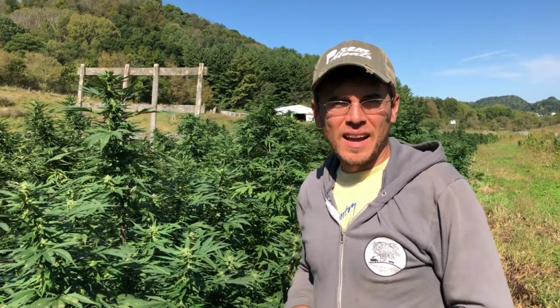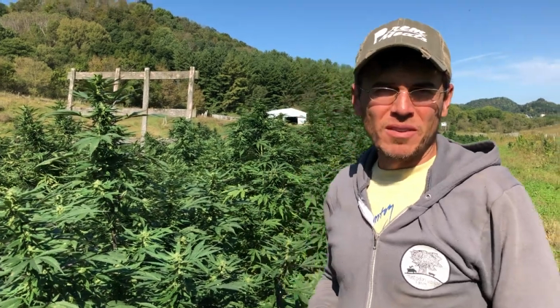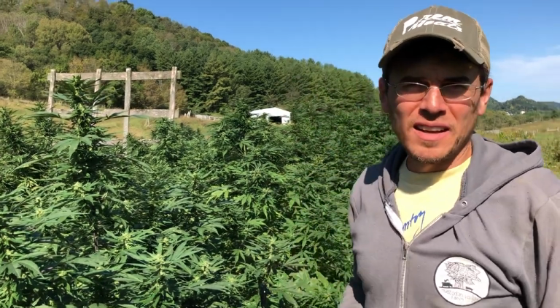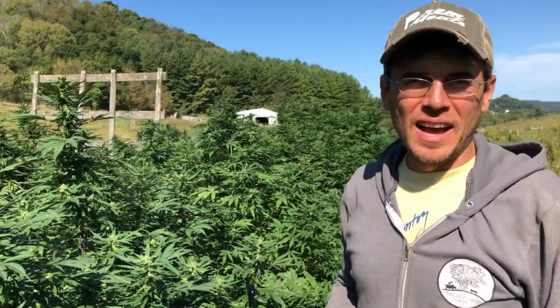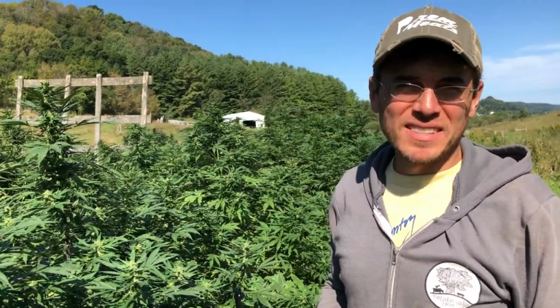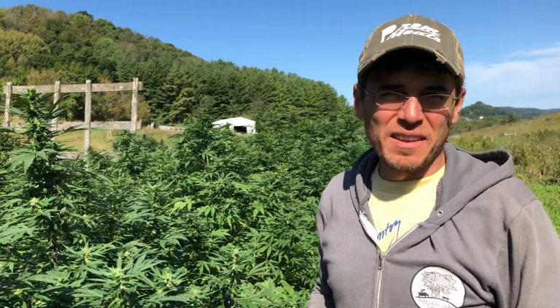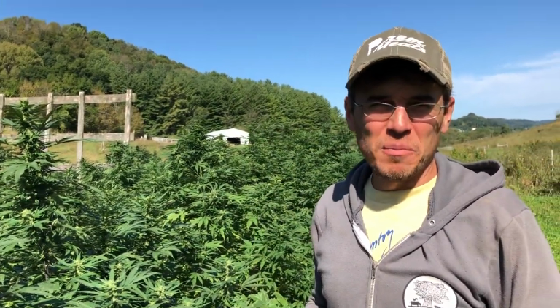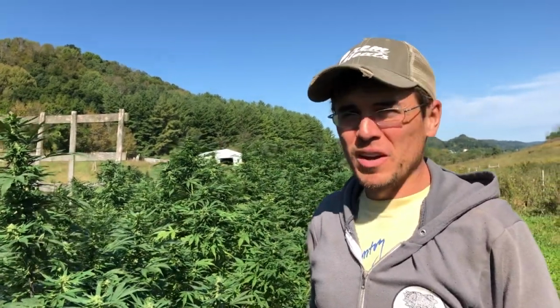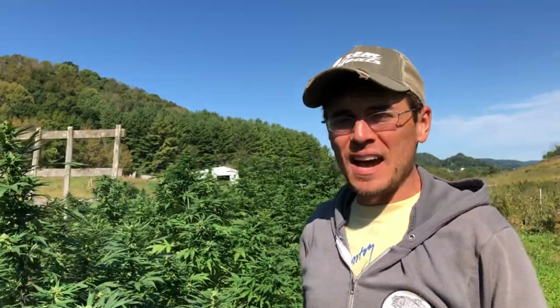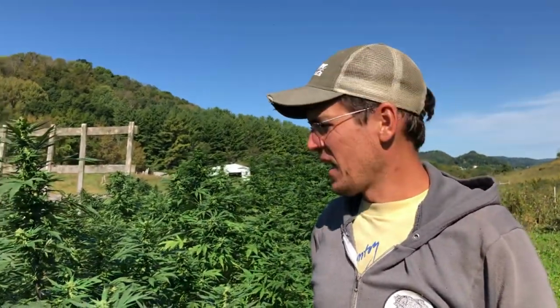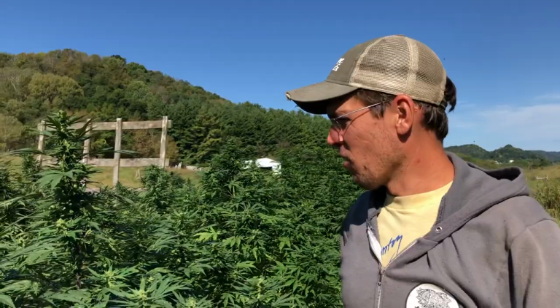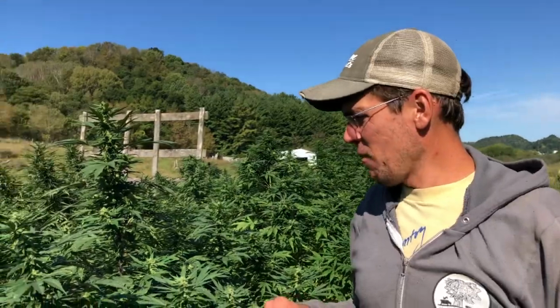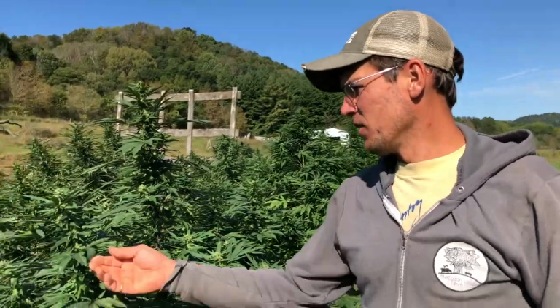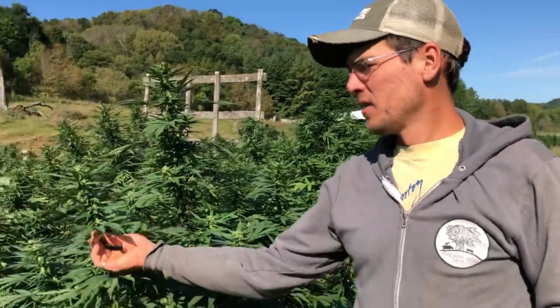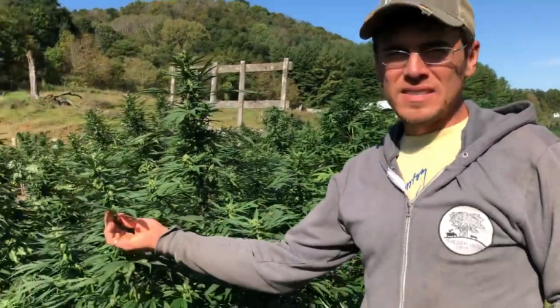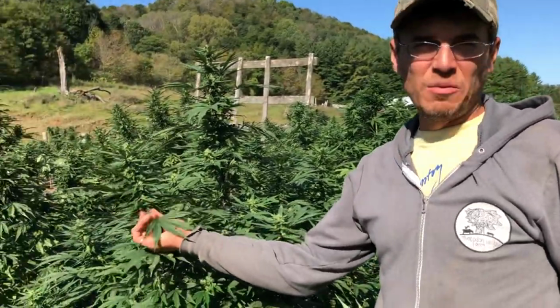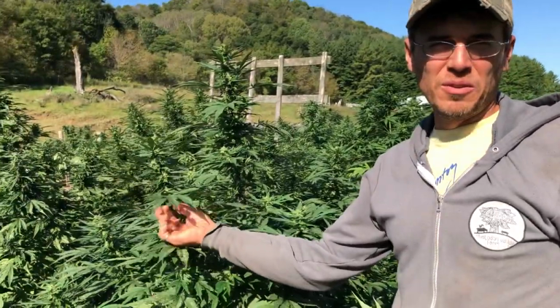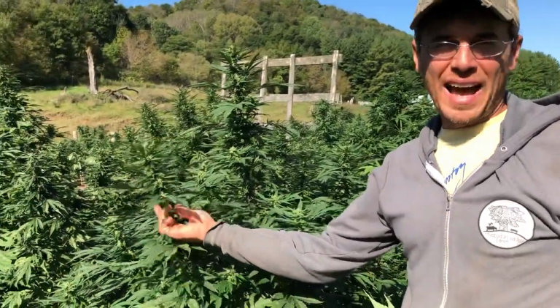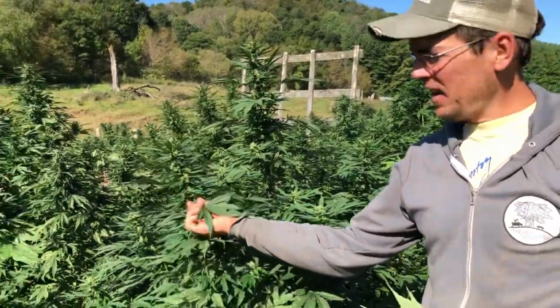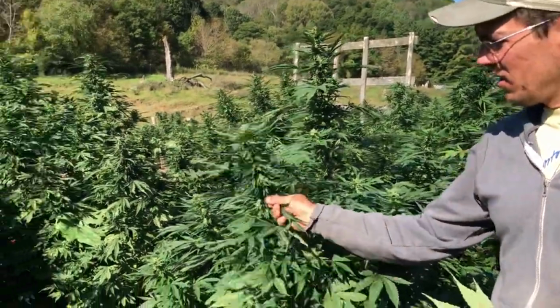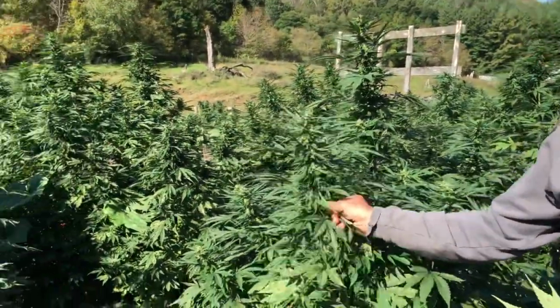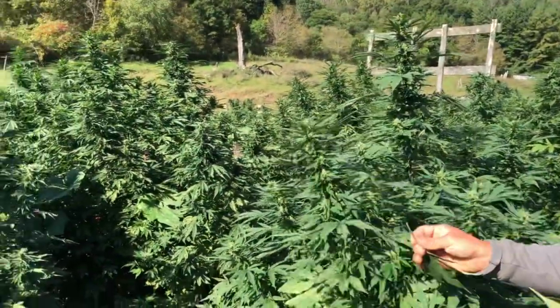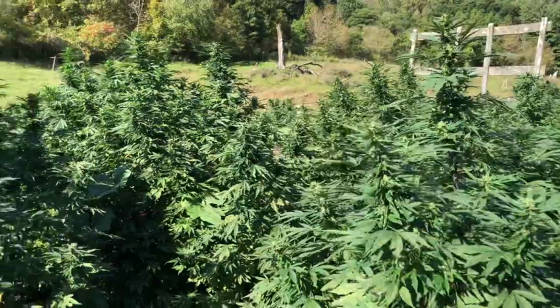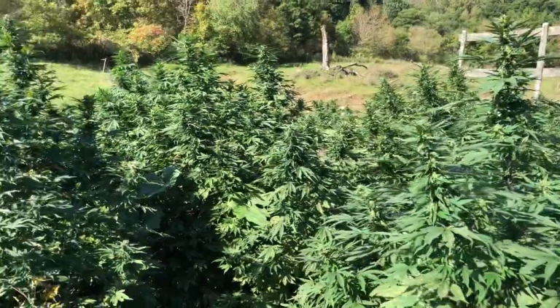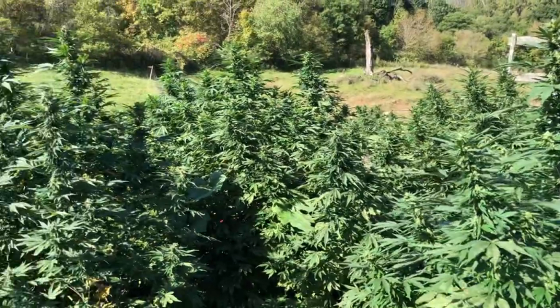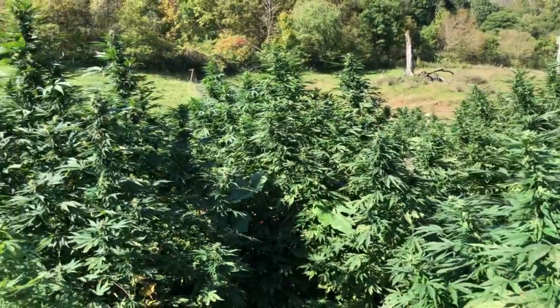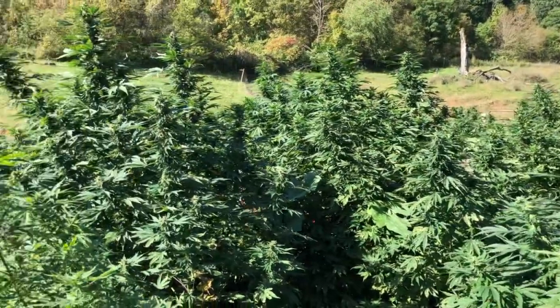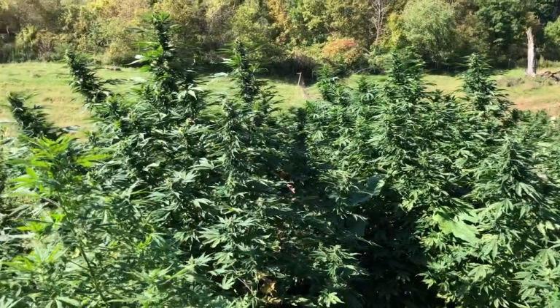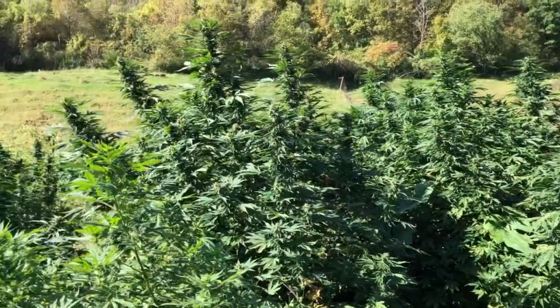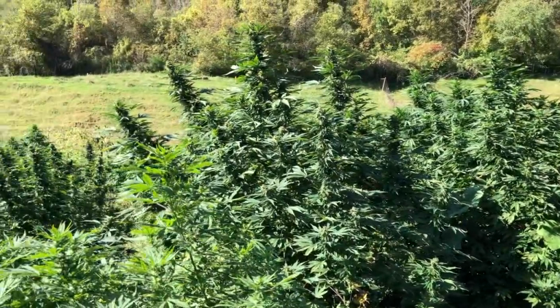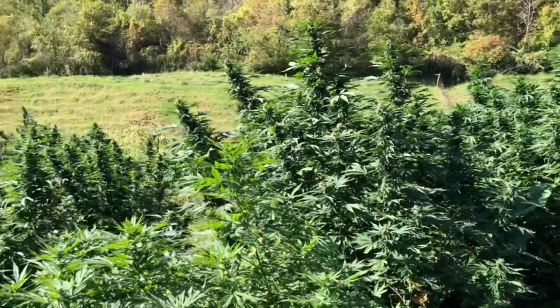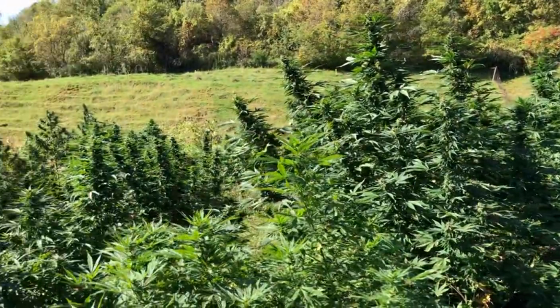Hi, Peter Allen here at Mastodon Valley Farm and we are down at our hemp field. This year we grew a half acre of high CBD hemp and we're looking at some of the plants right now.